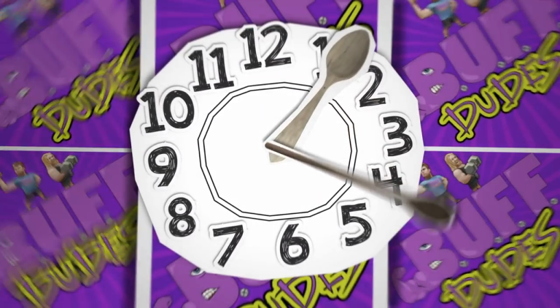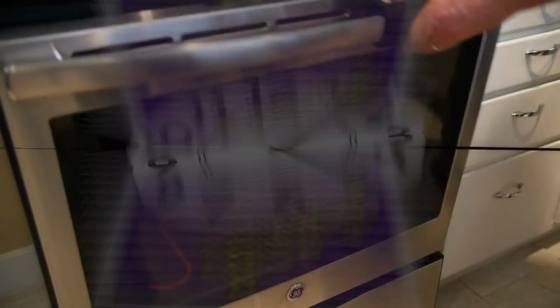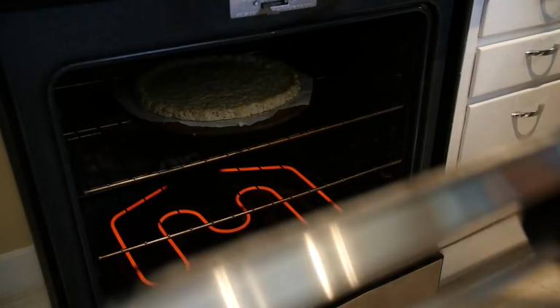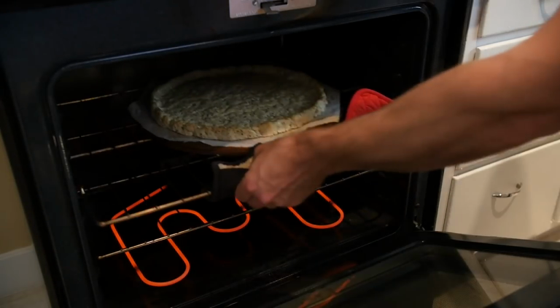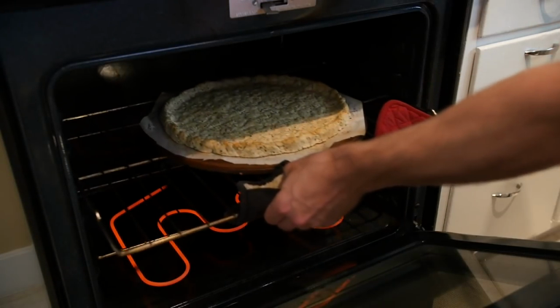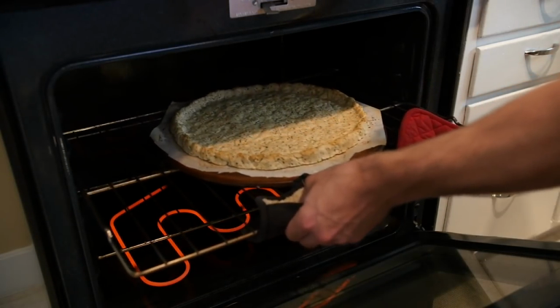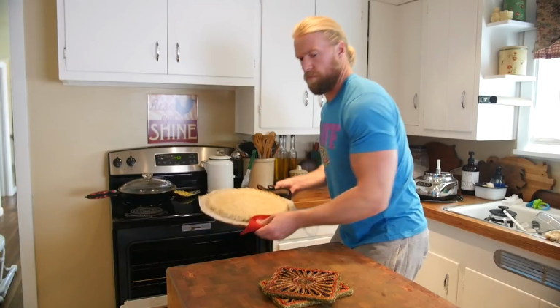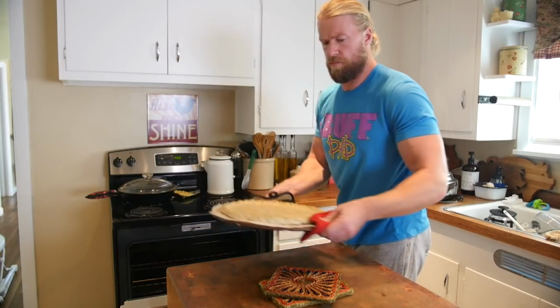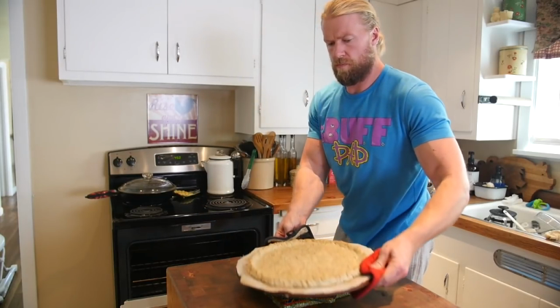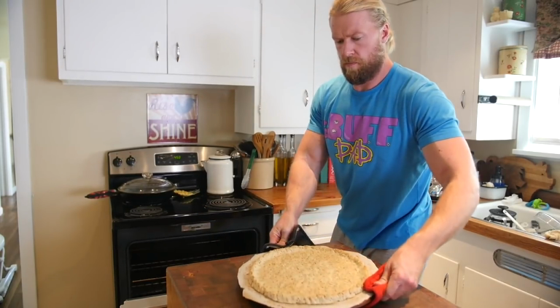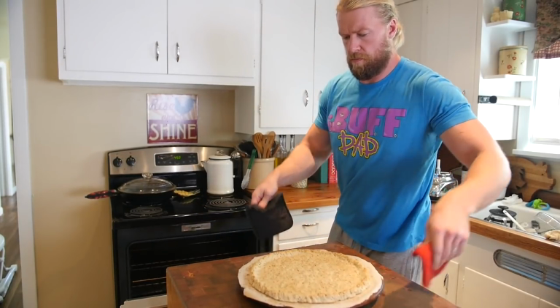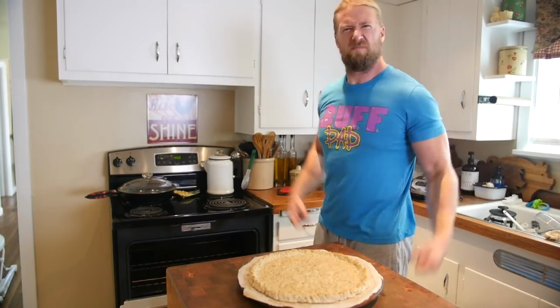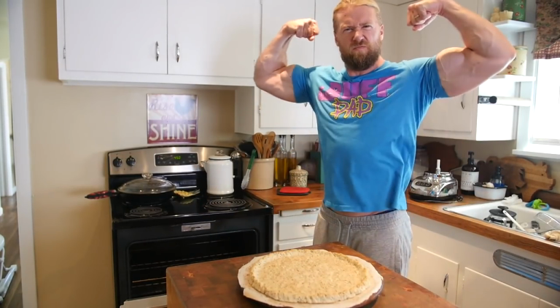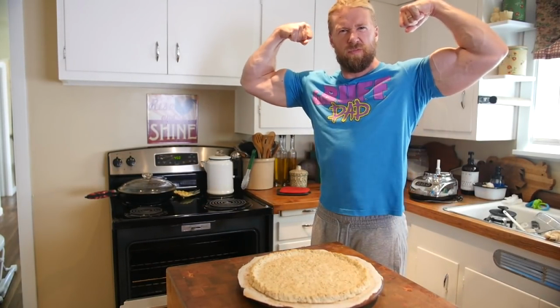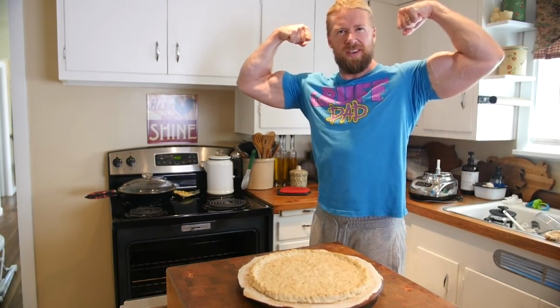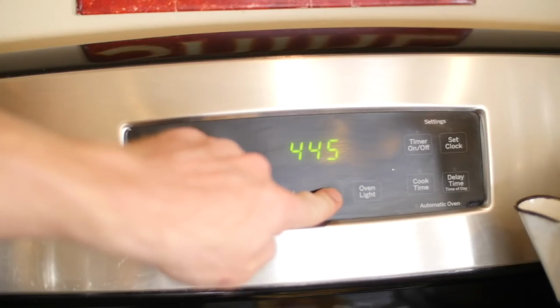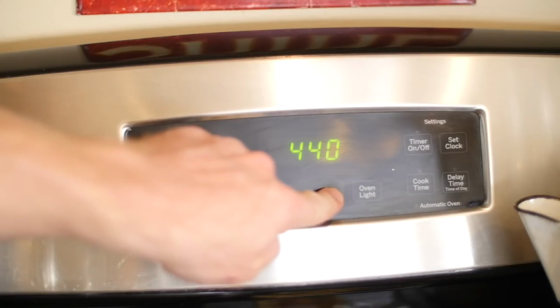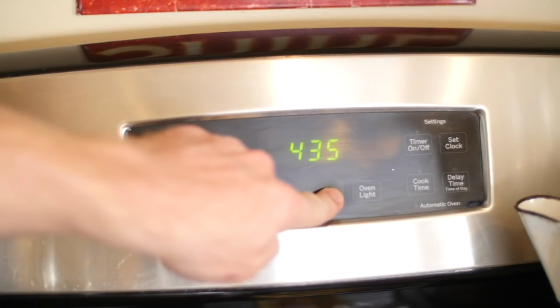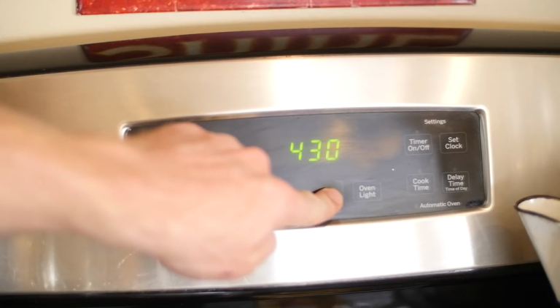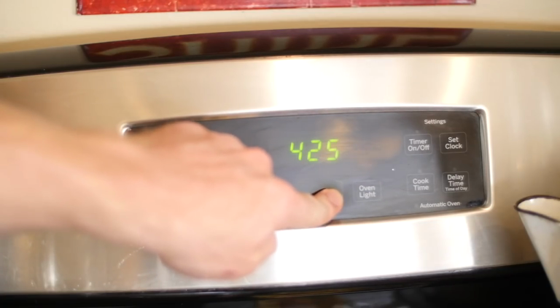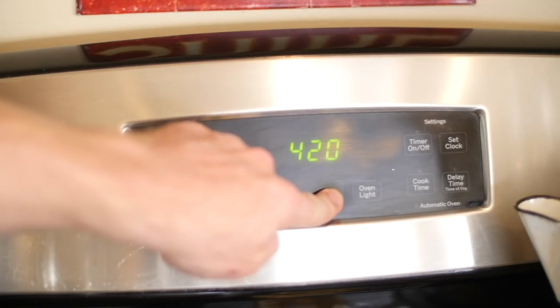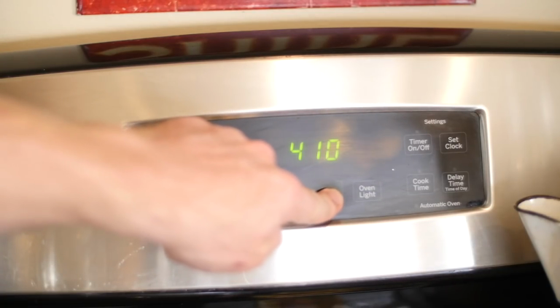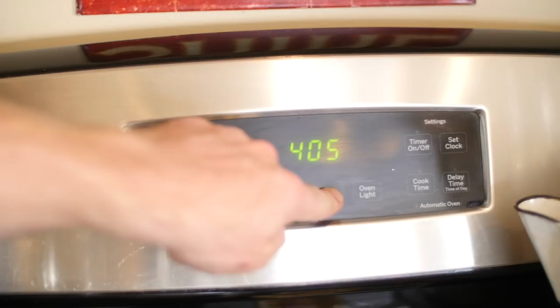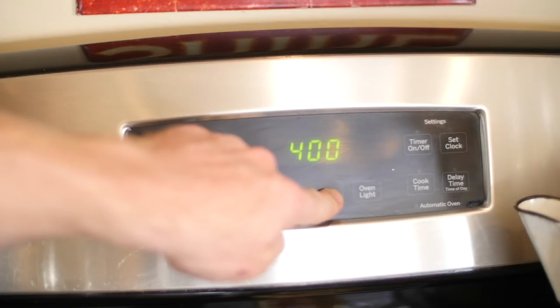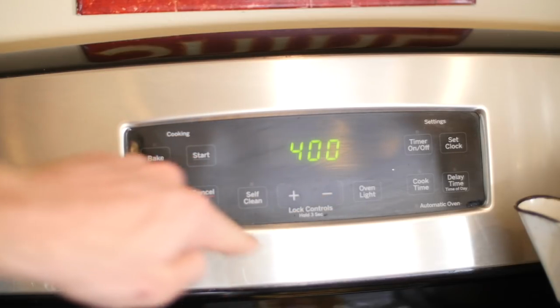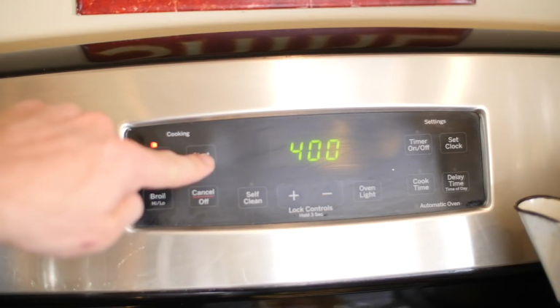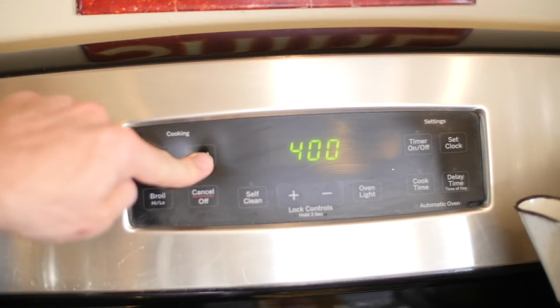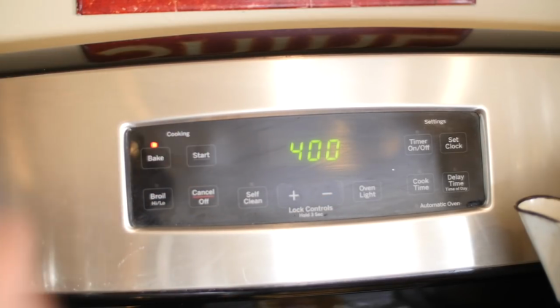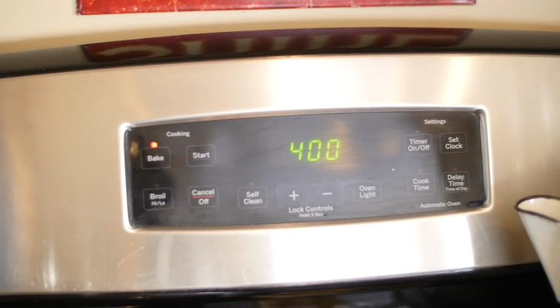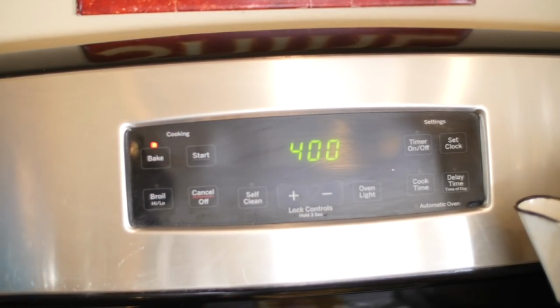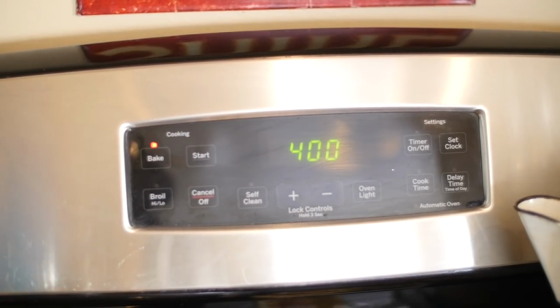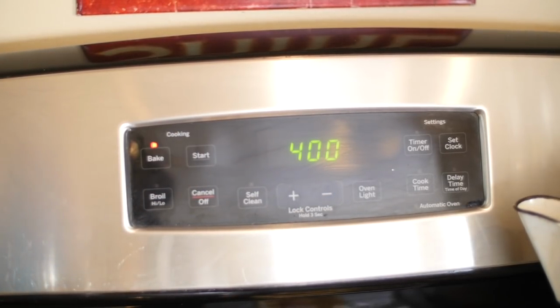Once those 15 minutes are up, it should turn a golden brown. Now that you've taken the crust out, go ahead and turn your oven down to 400 degrees Fahrenheit.